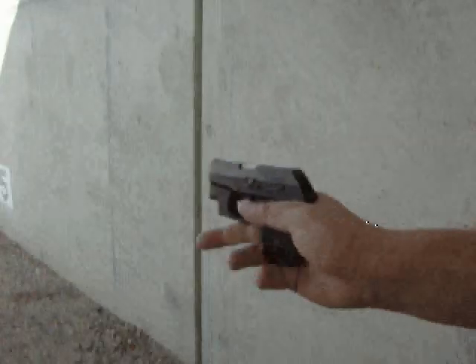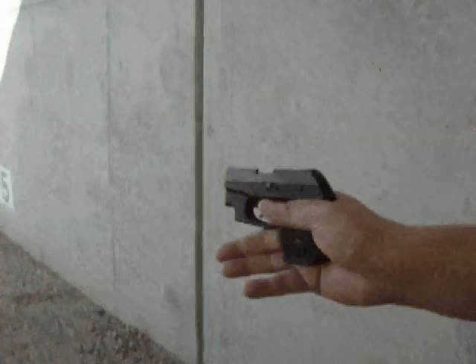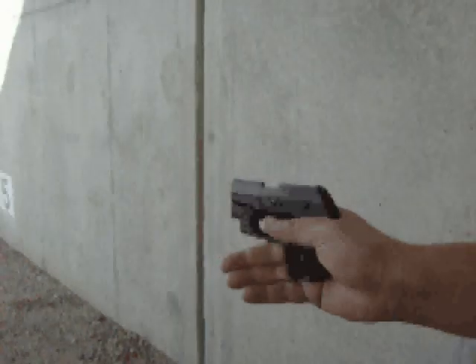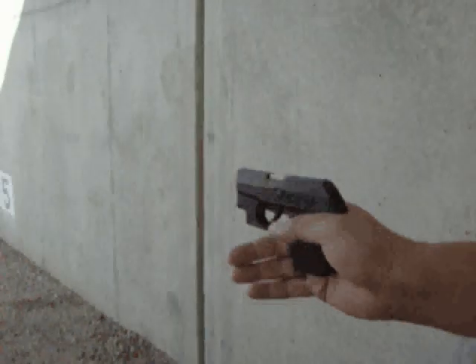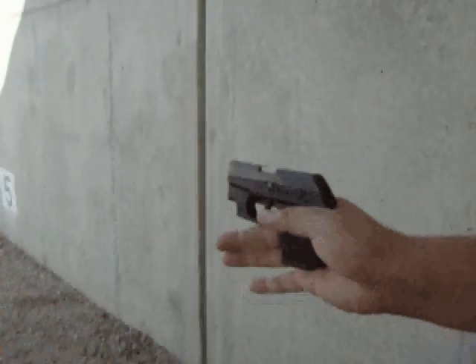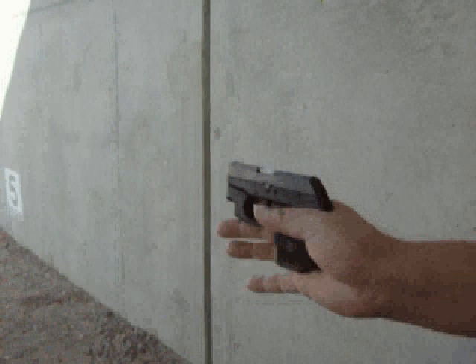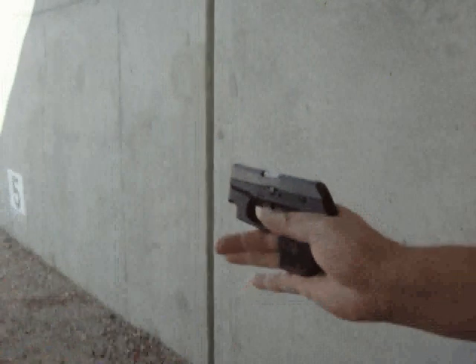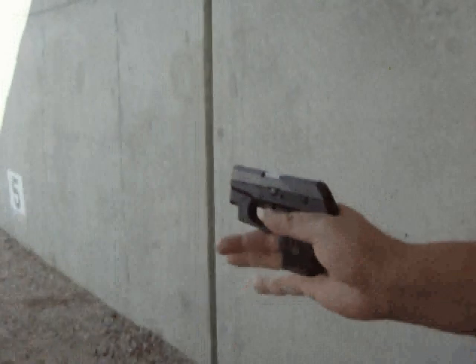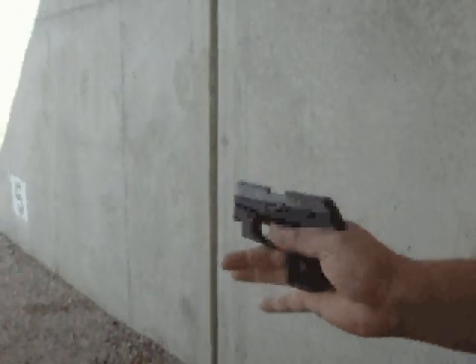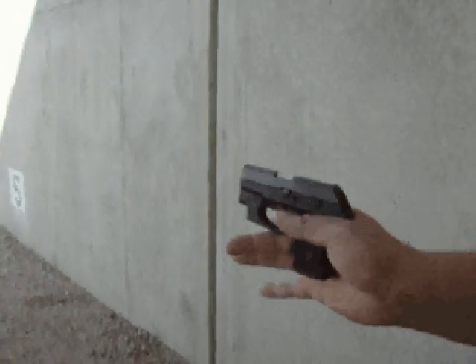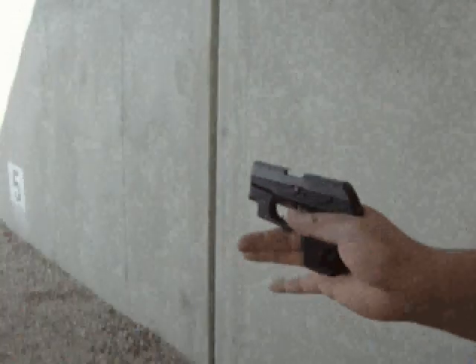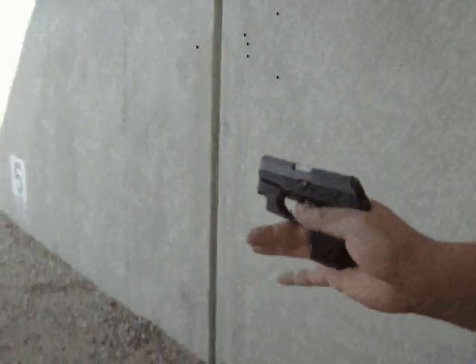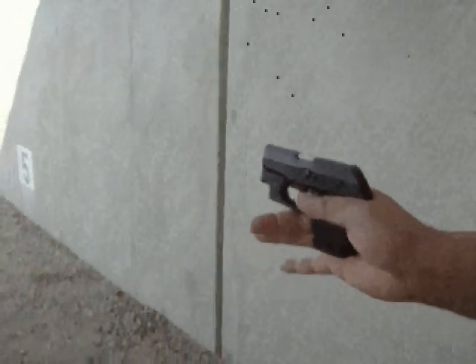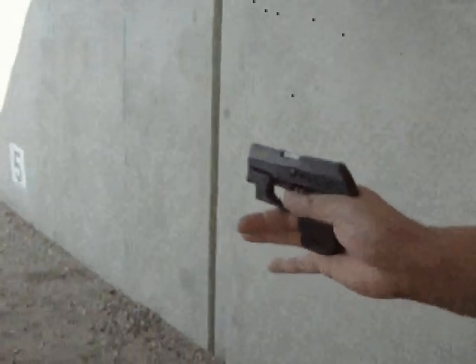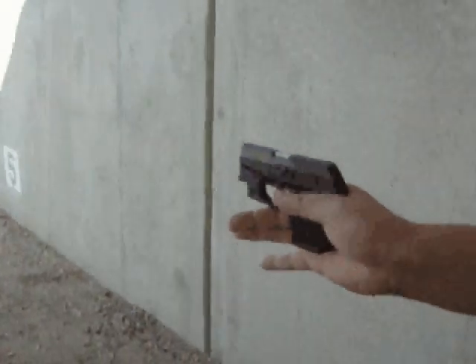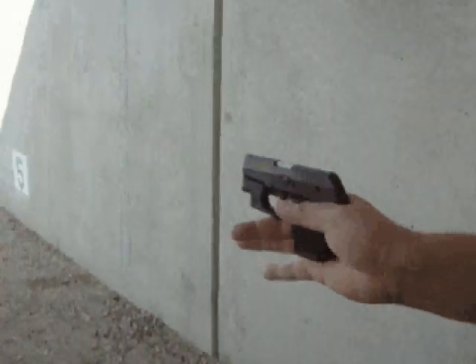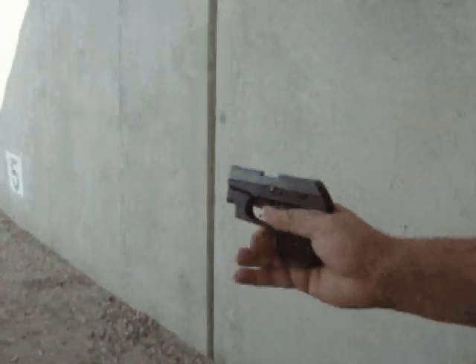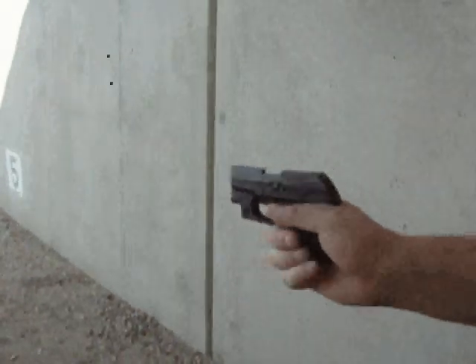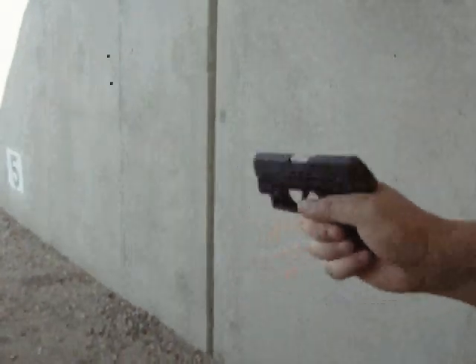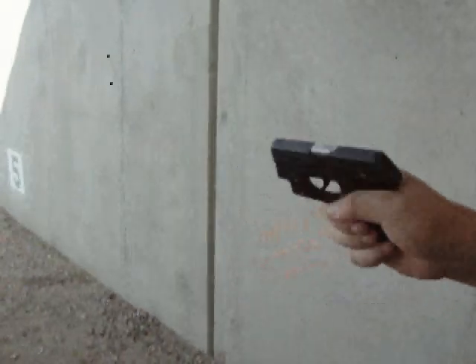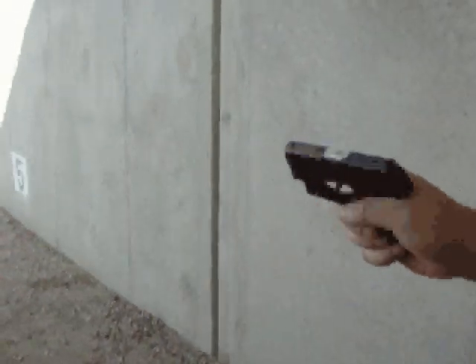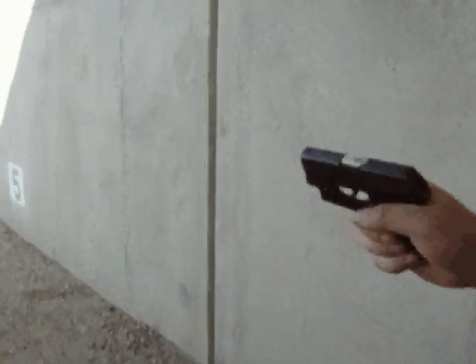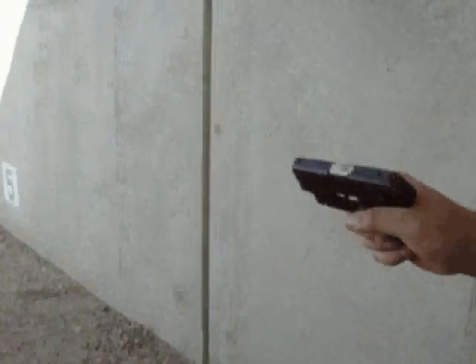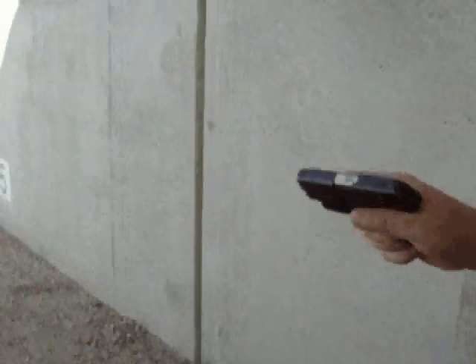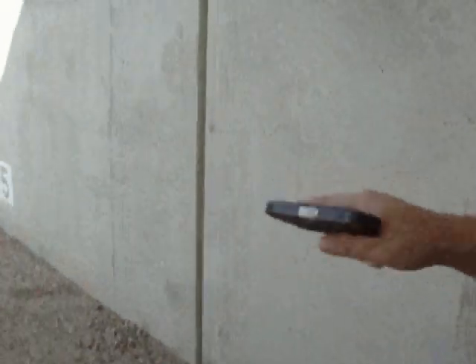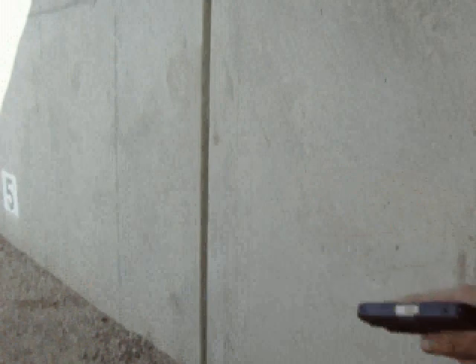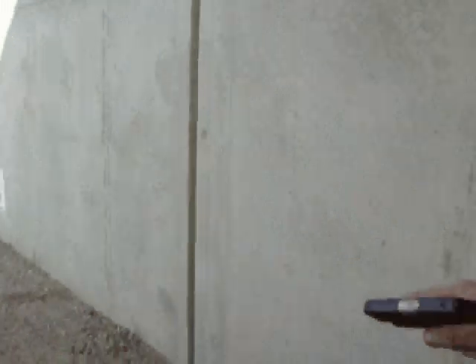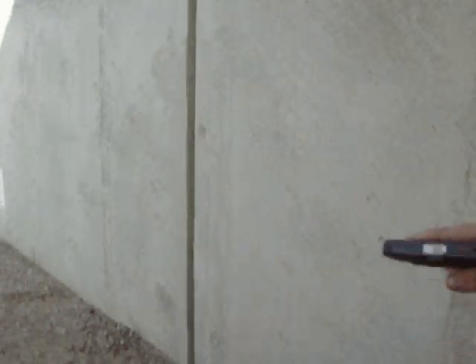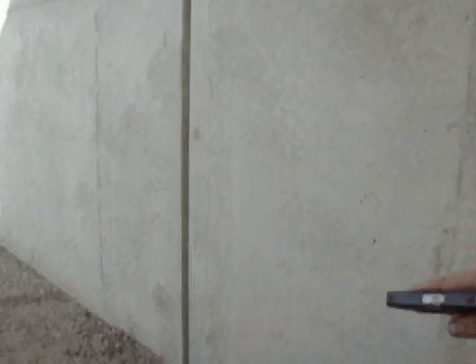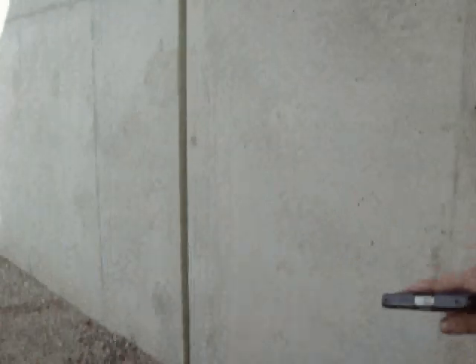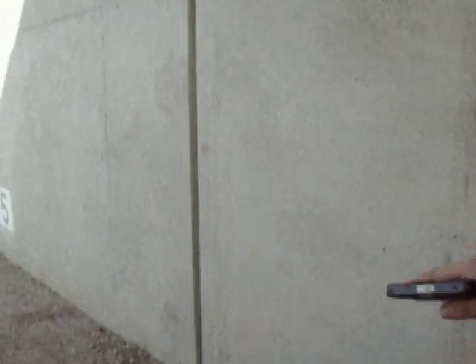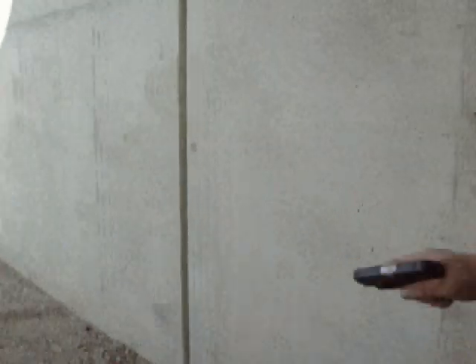Because we're at the public range here — you can hear some of the other gunshots — we're not going to be able to pull from a pocket, but we'll just do a quick sight picture.